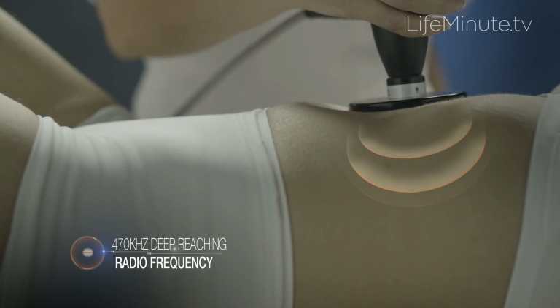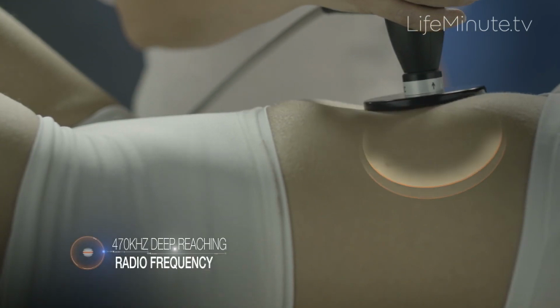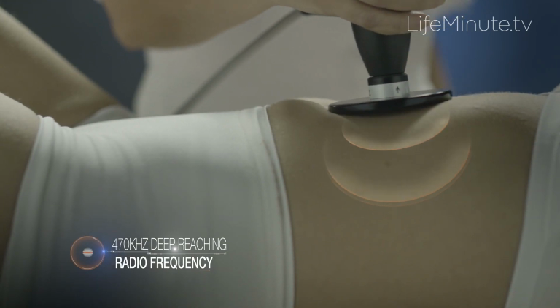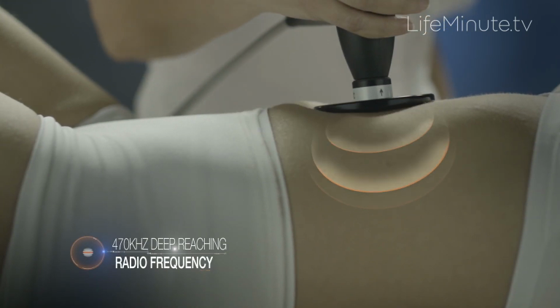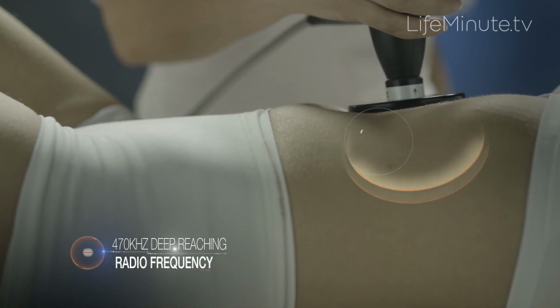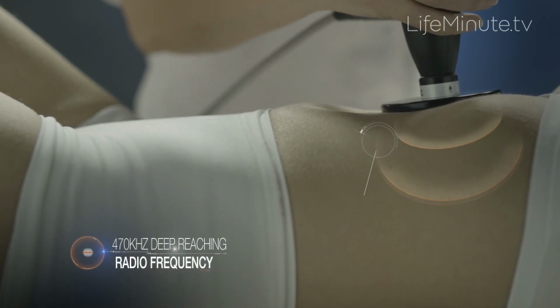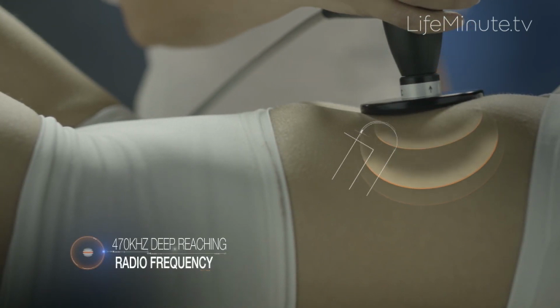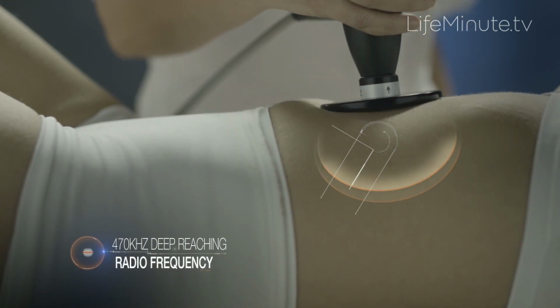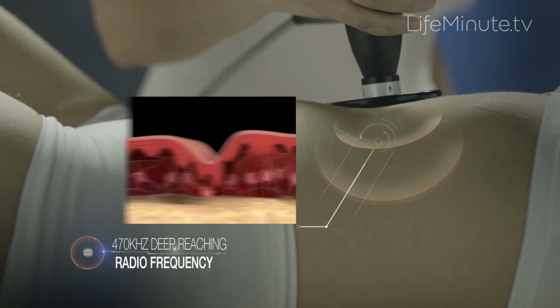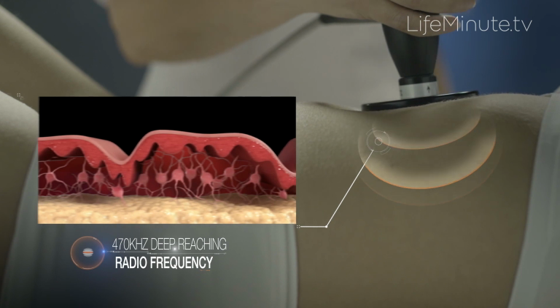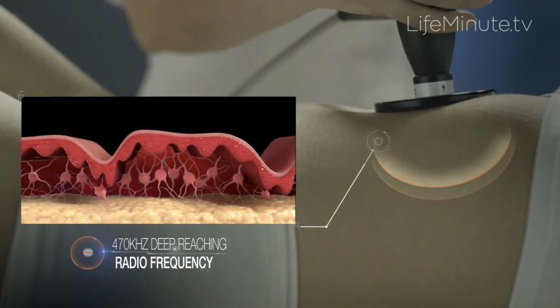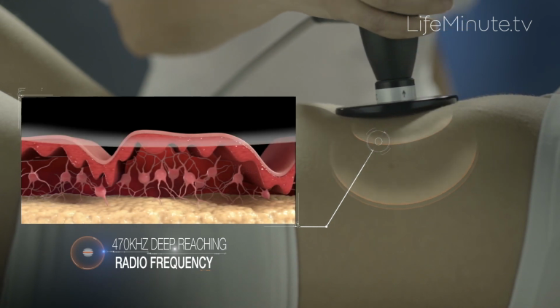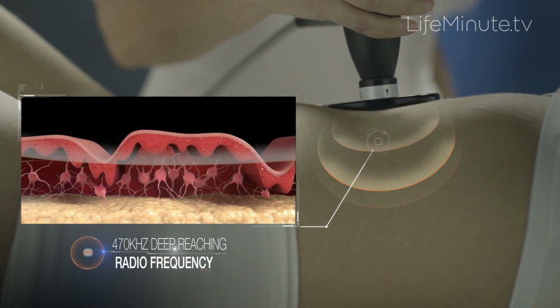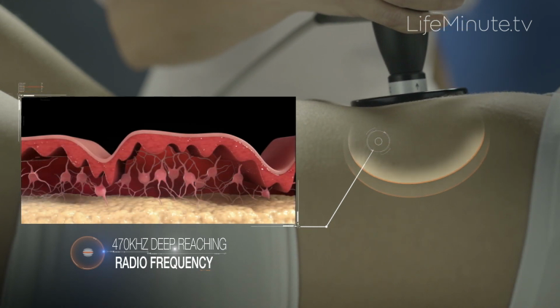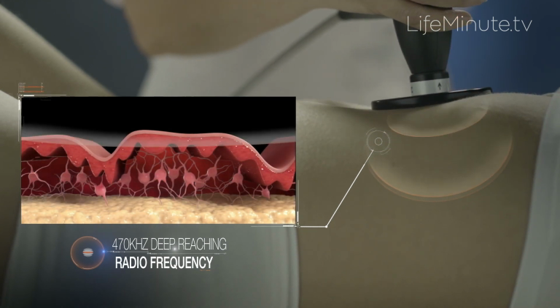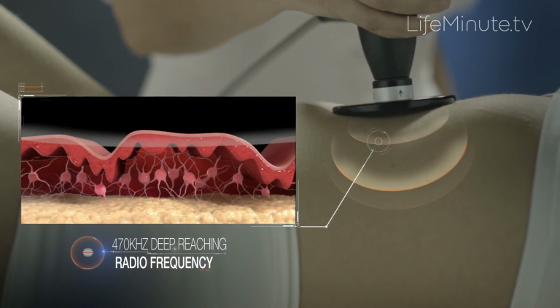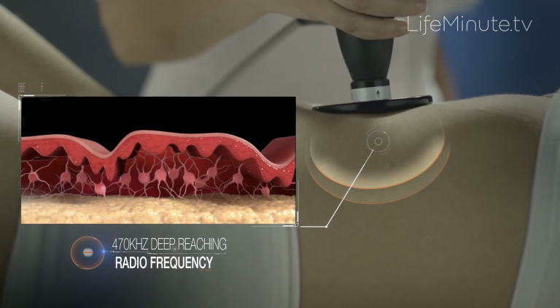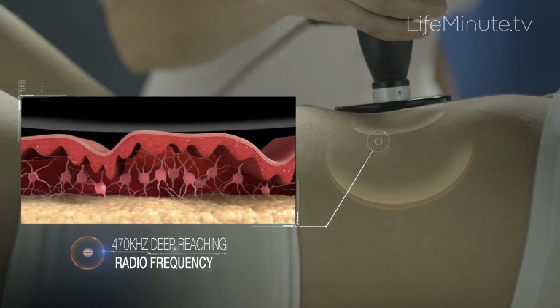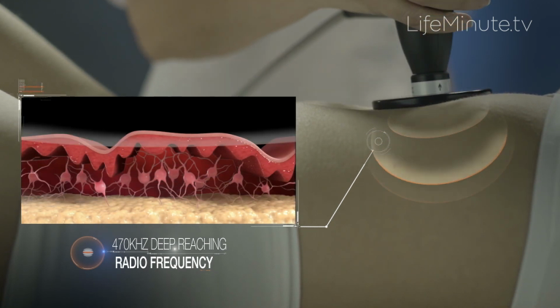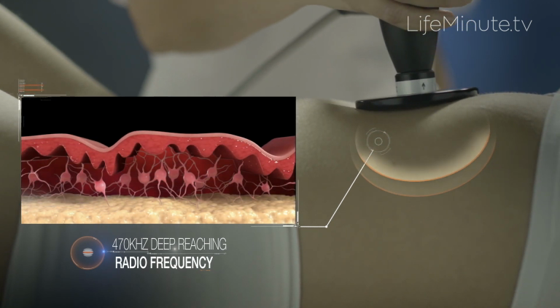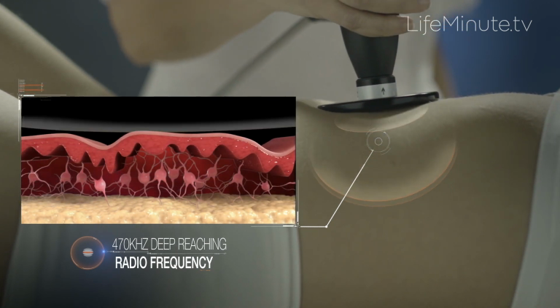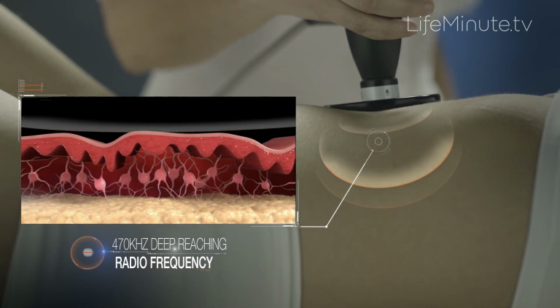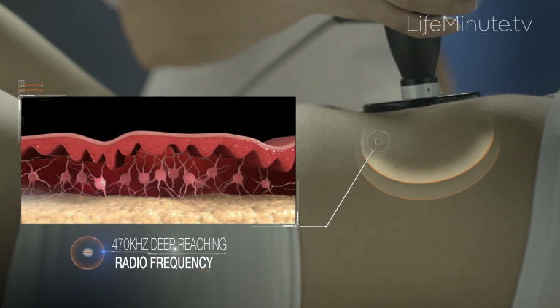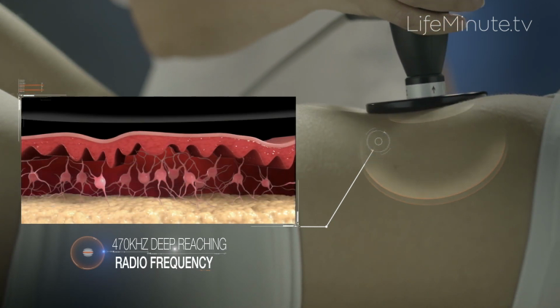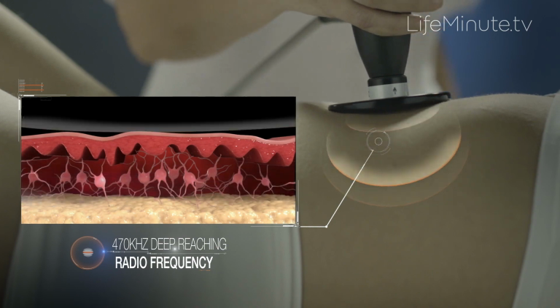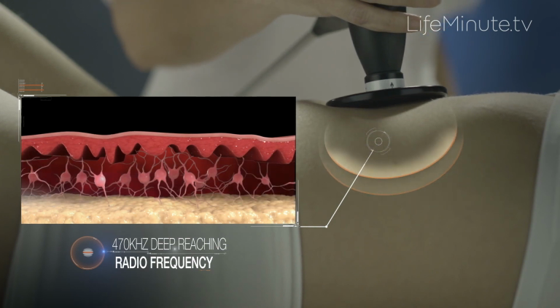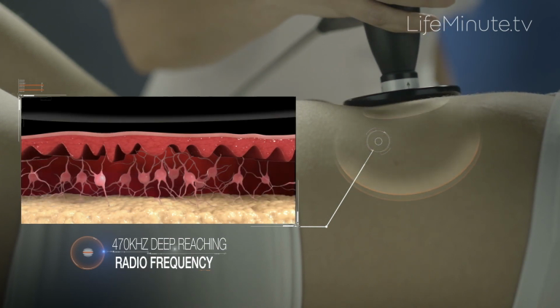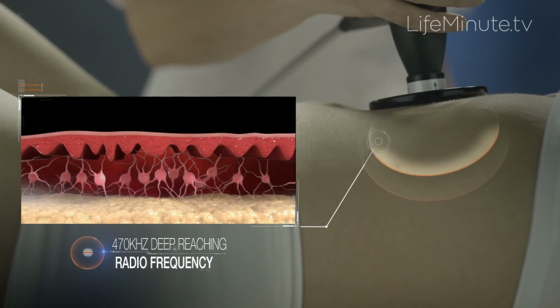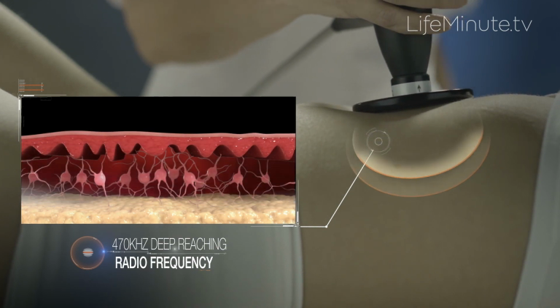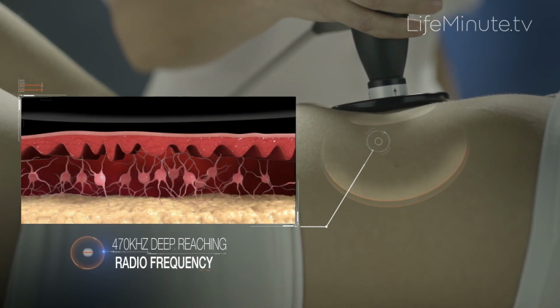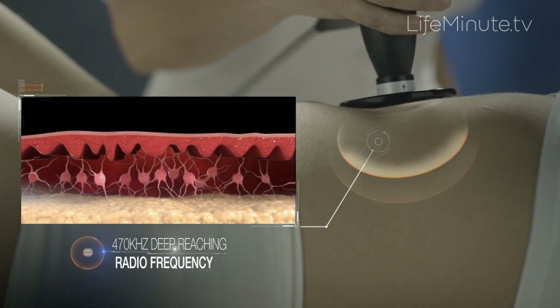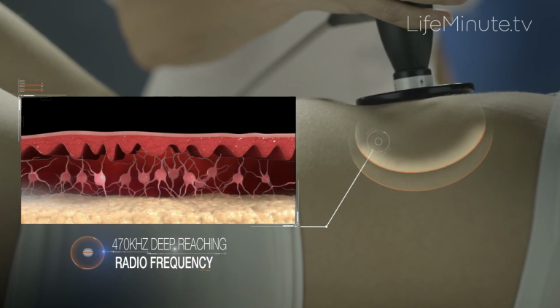How does it work? It emits RF waves, or thermal energy, deep to the skin, combining massage with heating to accelerate circulation. Overall, it's a simple two-step approach to smoothing.